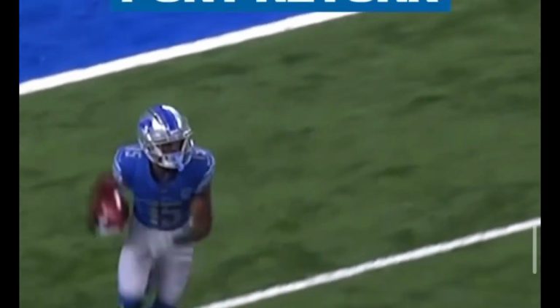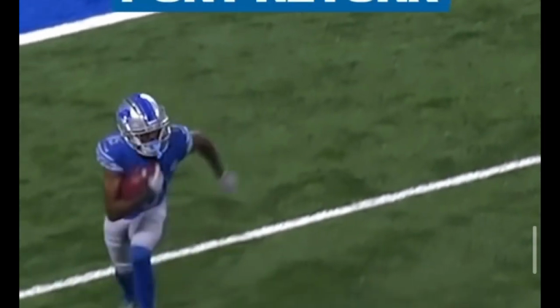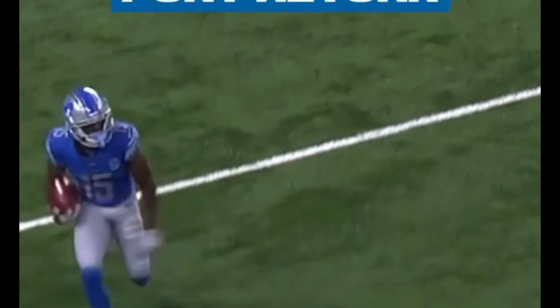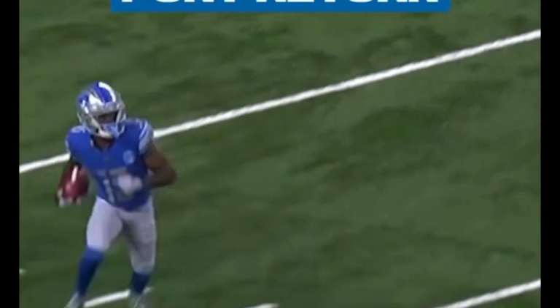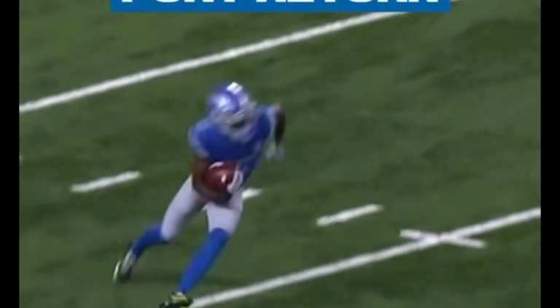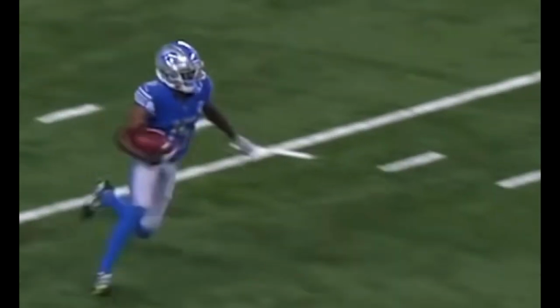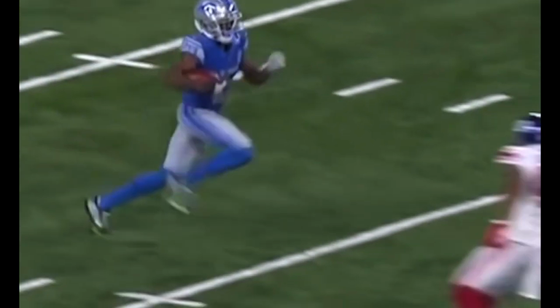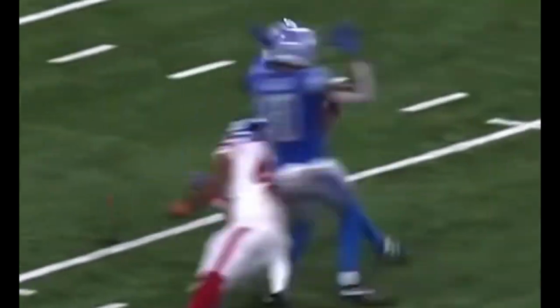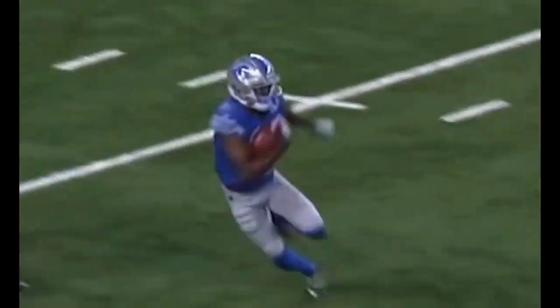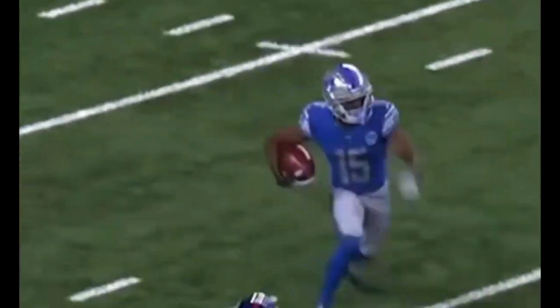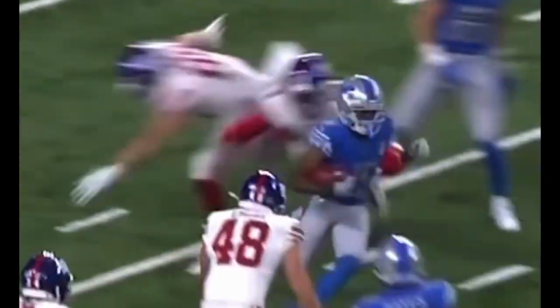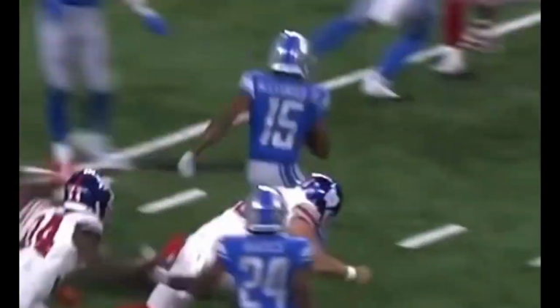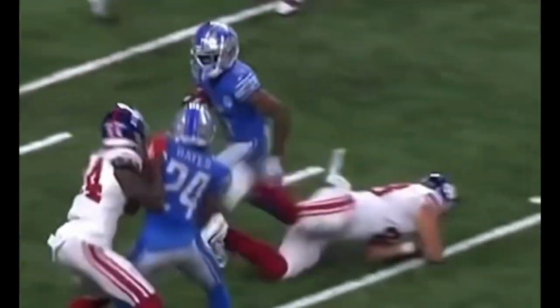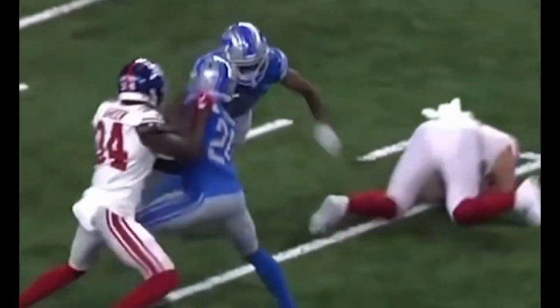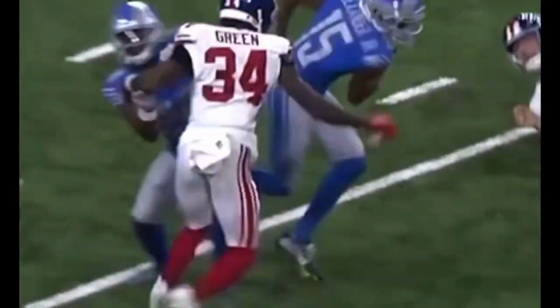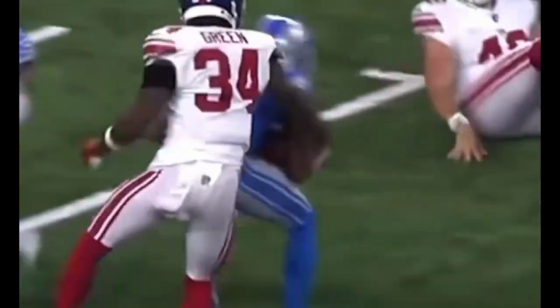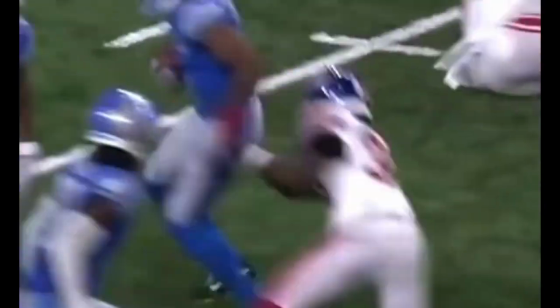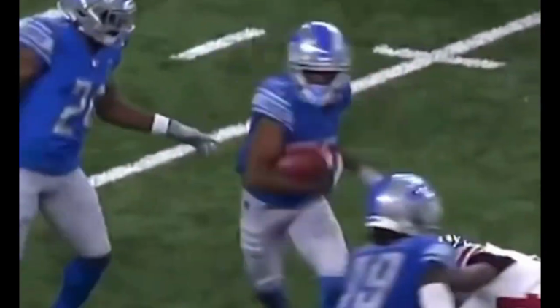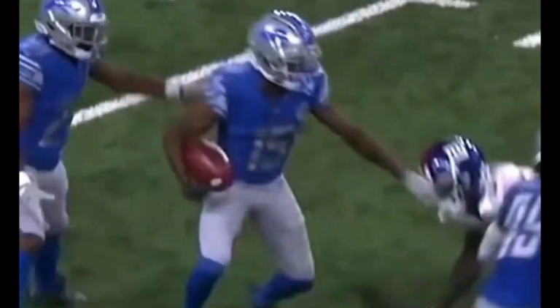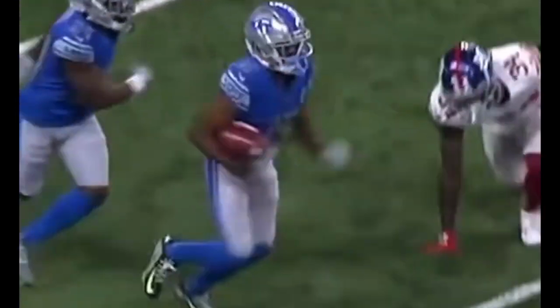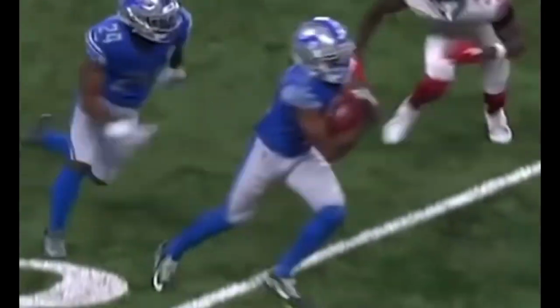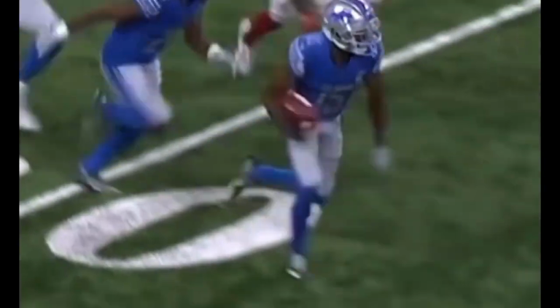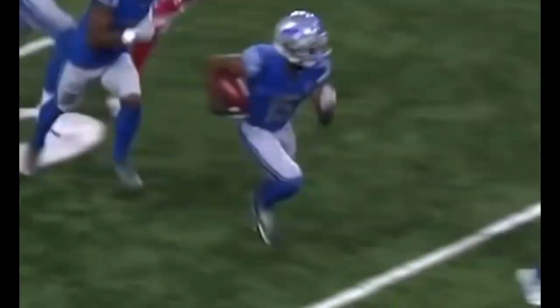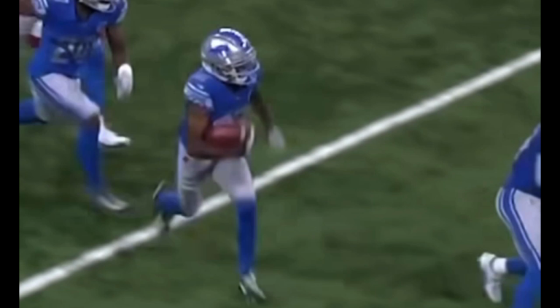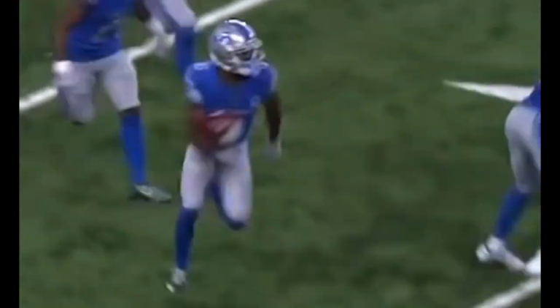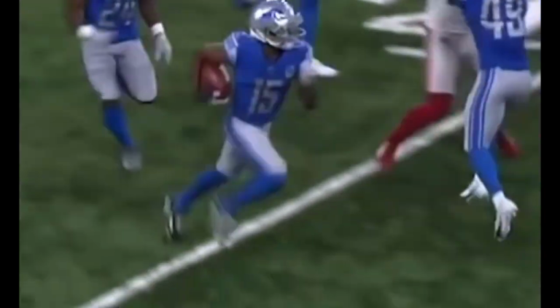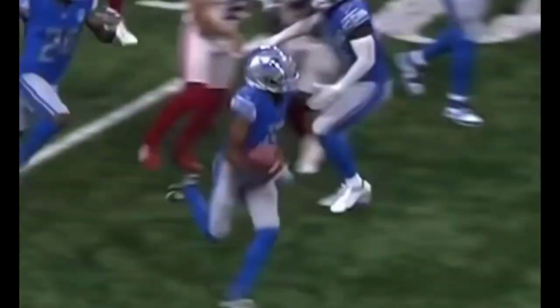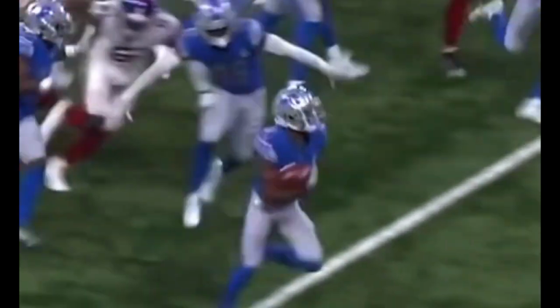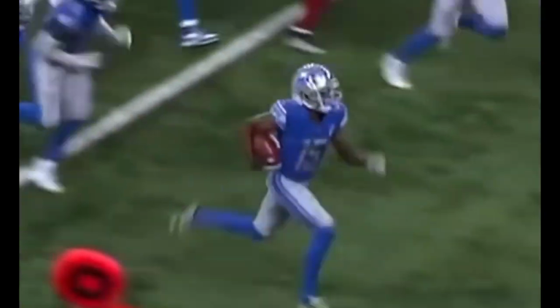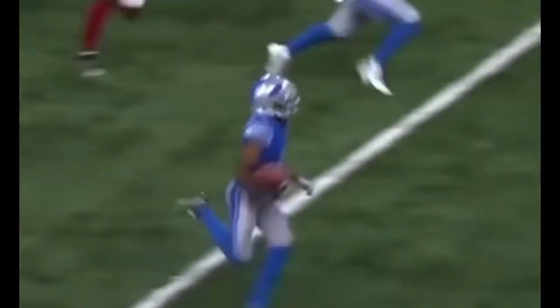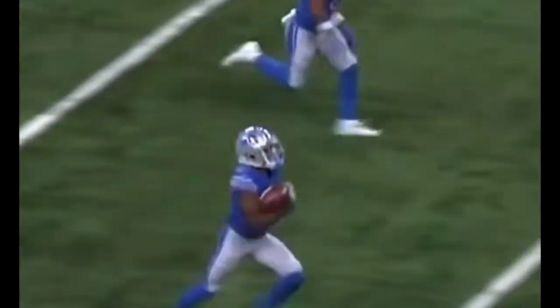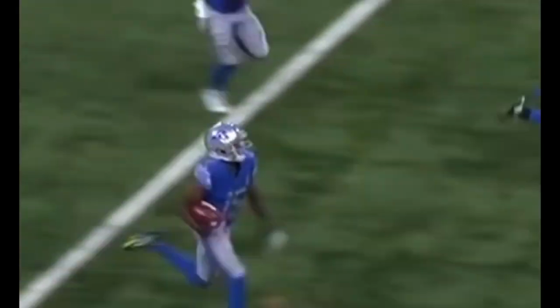Alexander found a crease, showcasing why he is good at this role. Couple of pirouettes, and Alexander's loose, down the sideline. Maurice Alexander, goodbye.